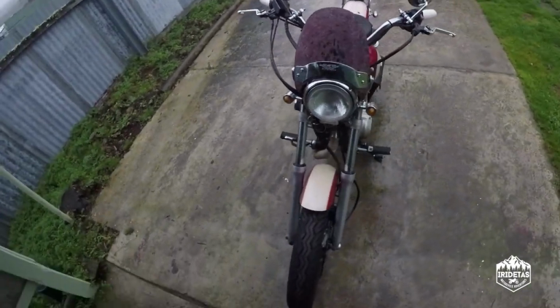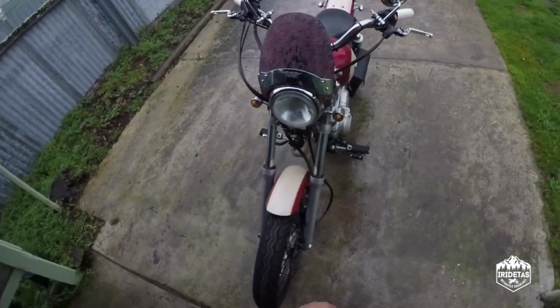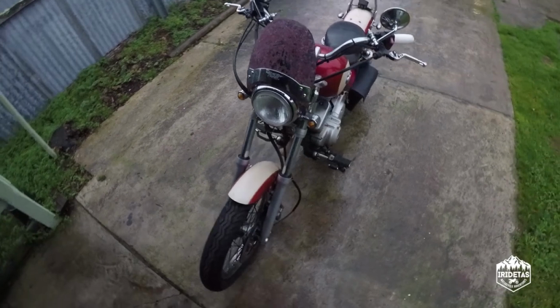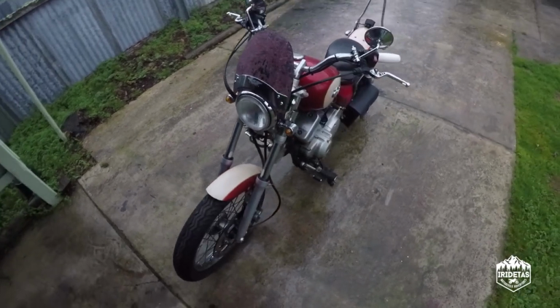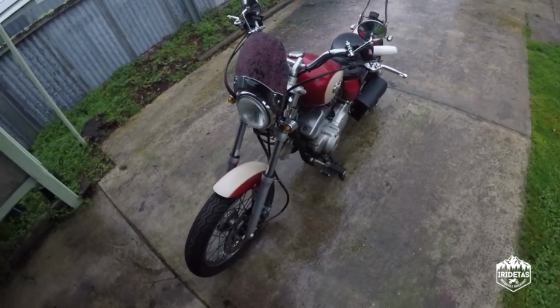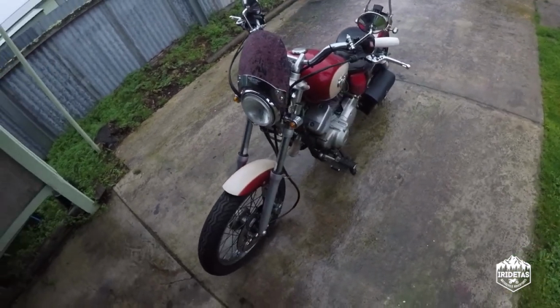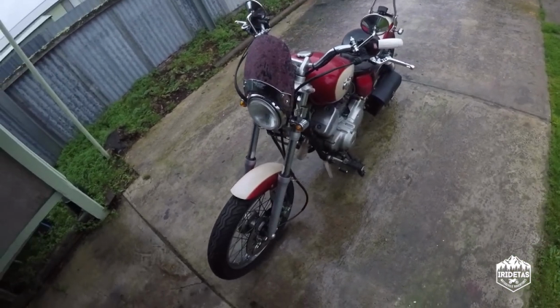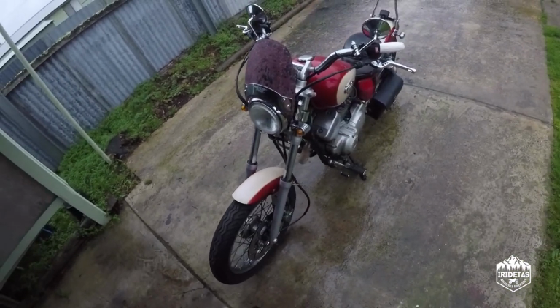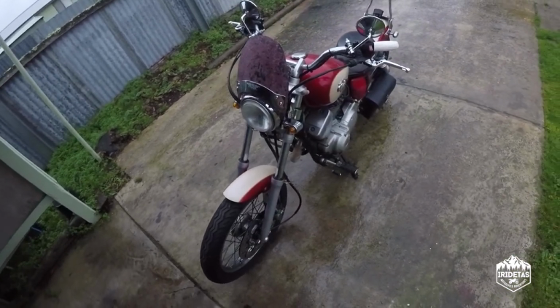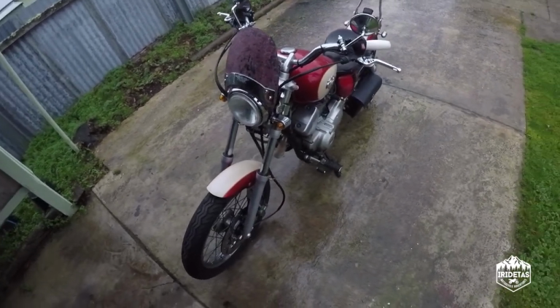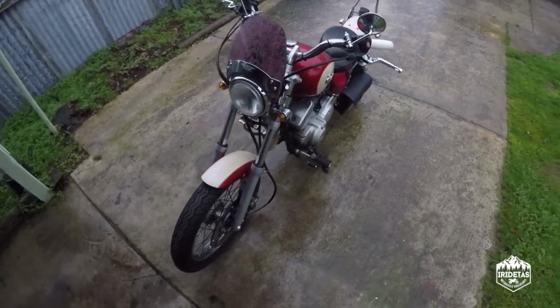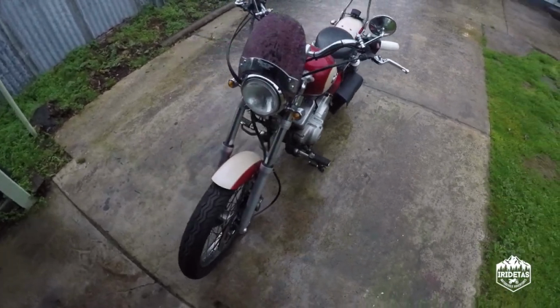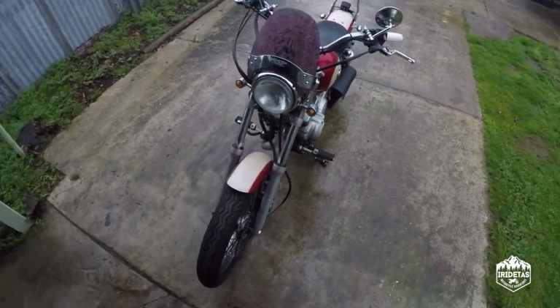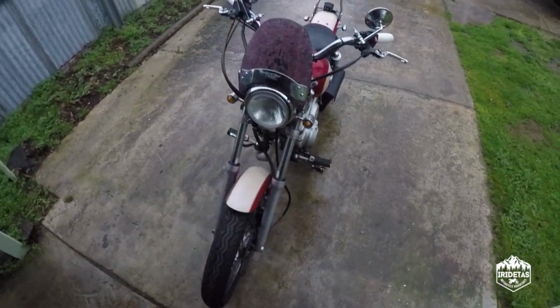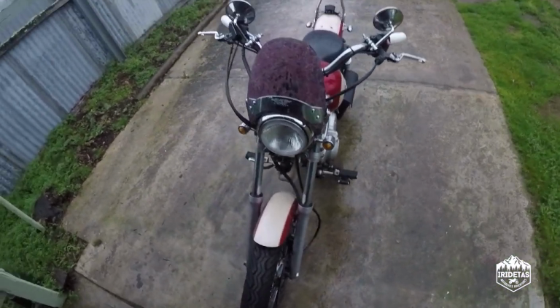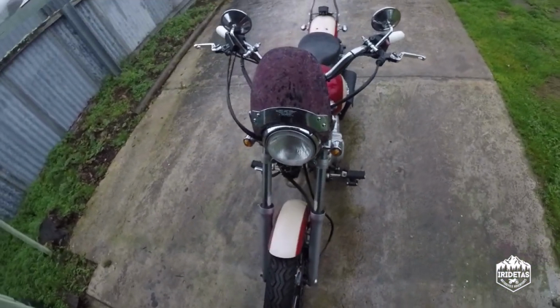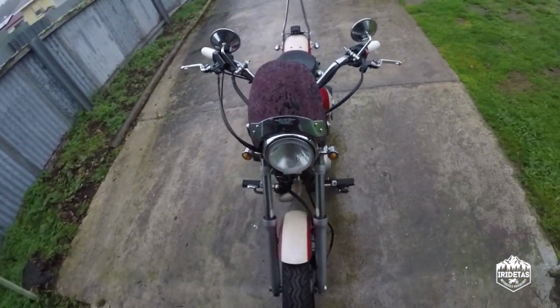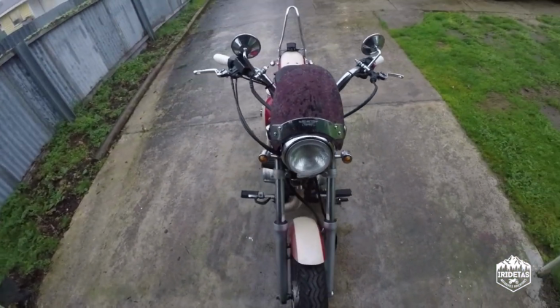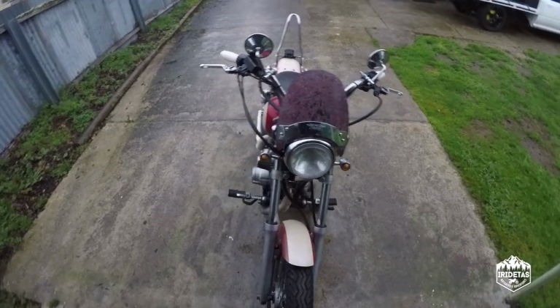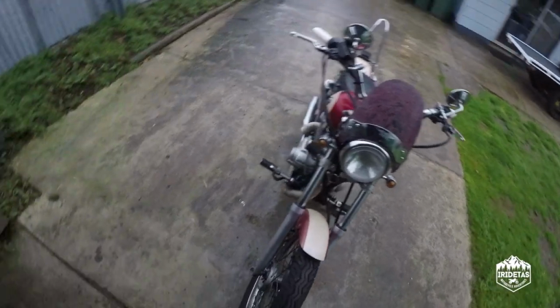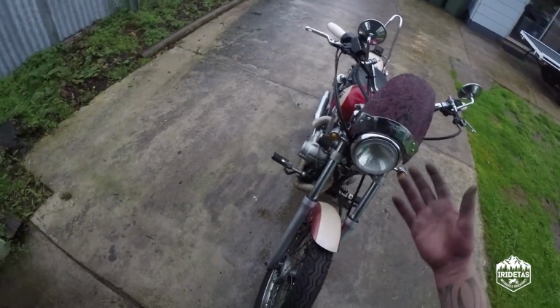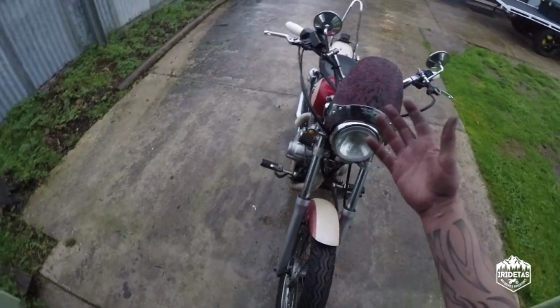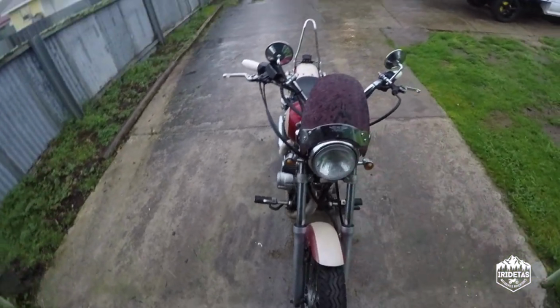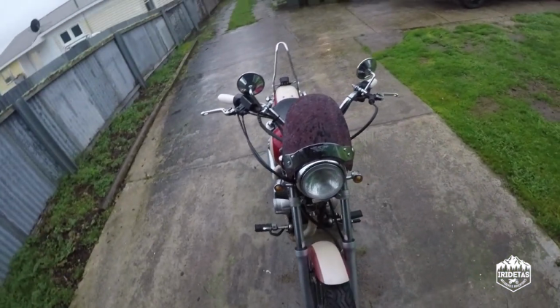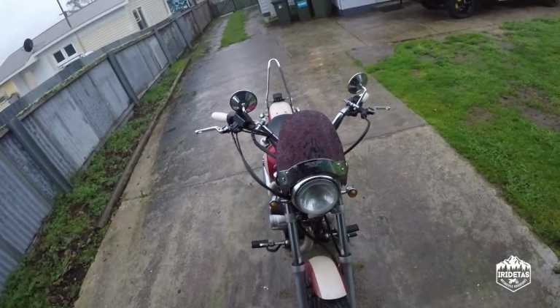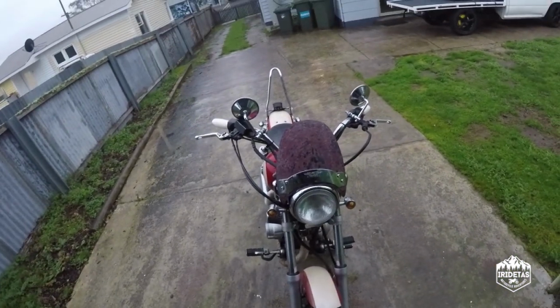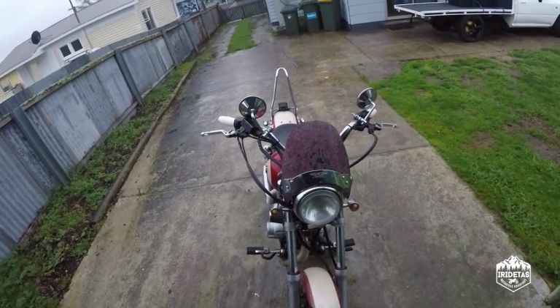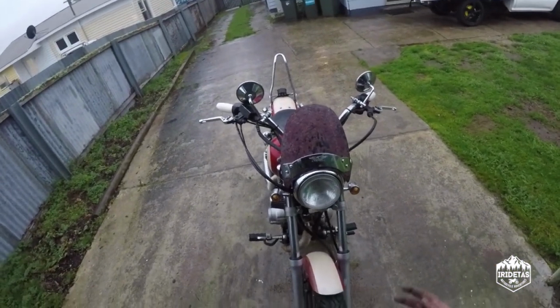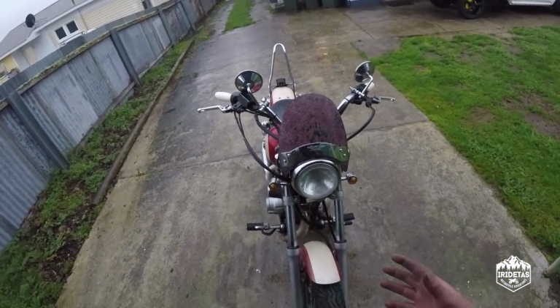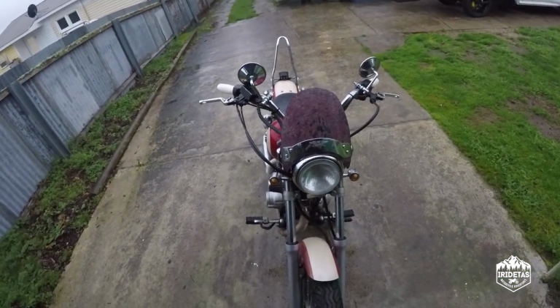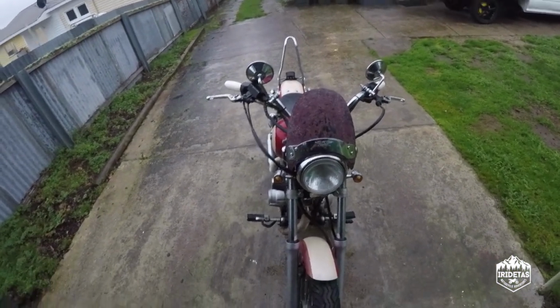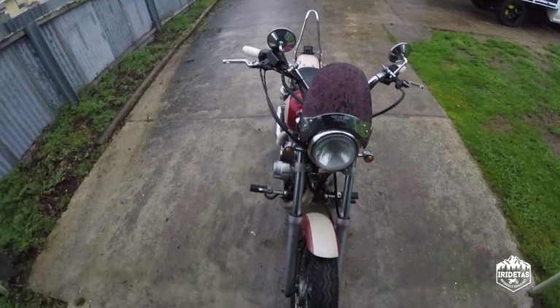Not much more to say really. Not sure if I like it, not sure if it's going to stay. But if you're doing some long distance touring on the XV, that could certainly be handy in keeping the wind off your chest.